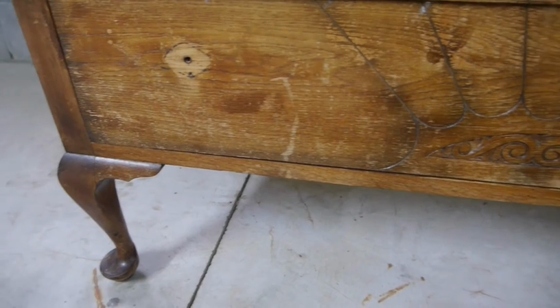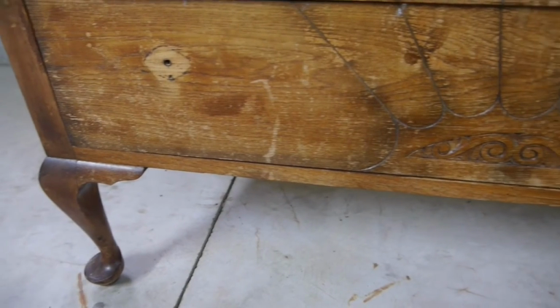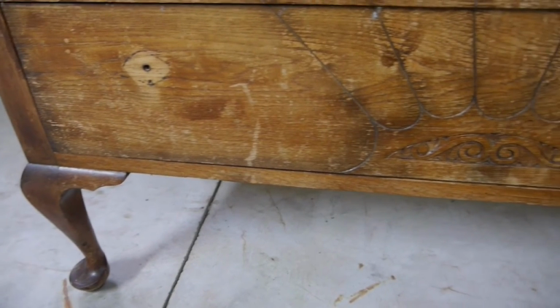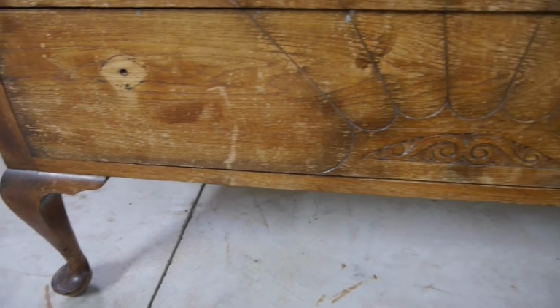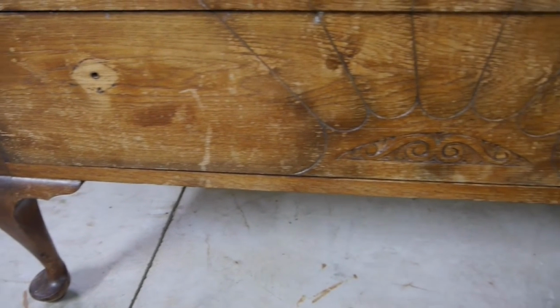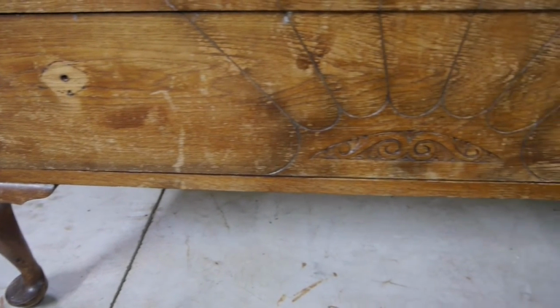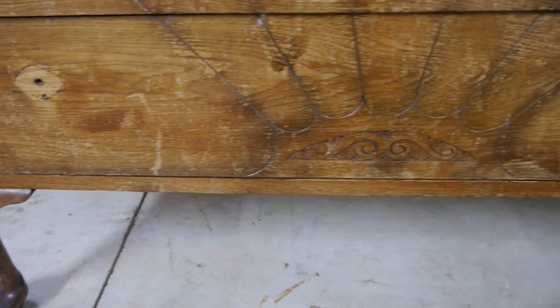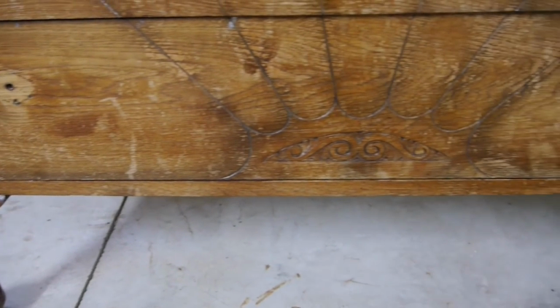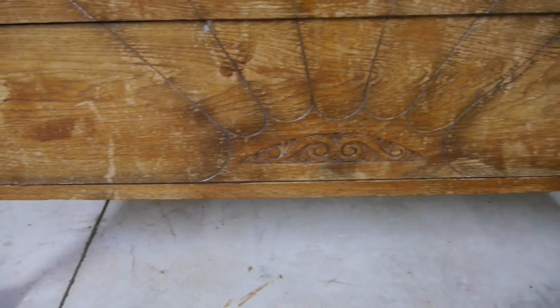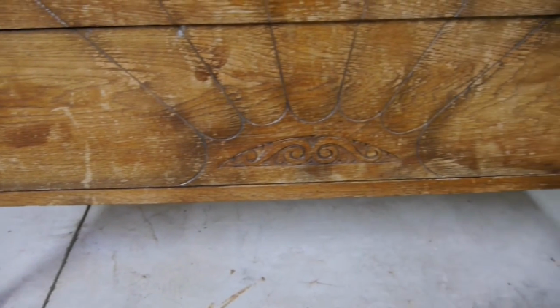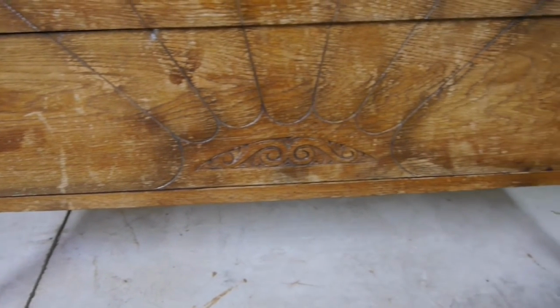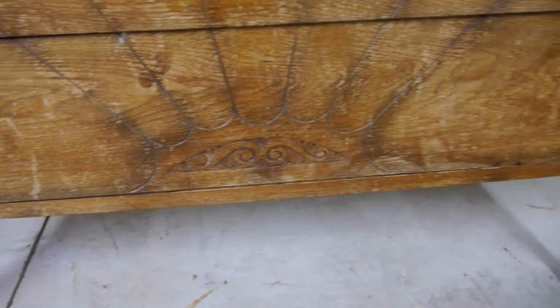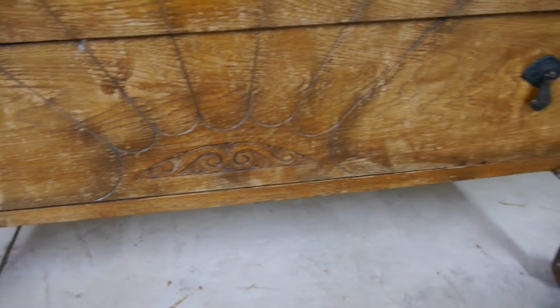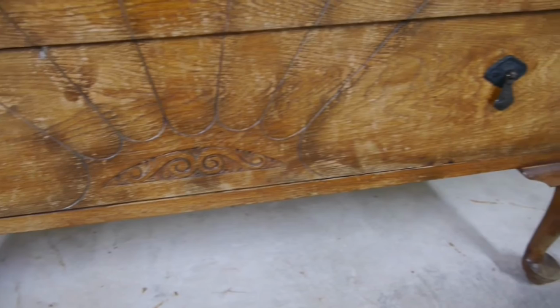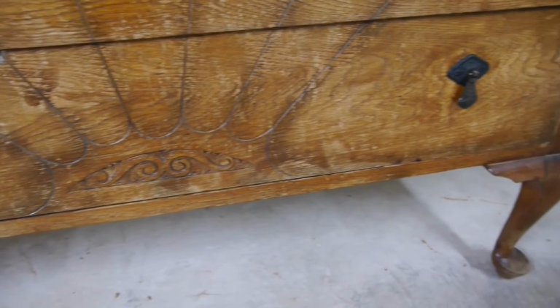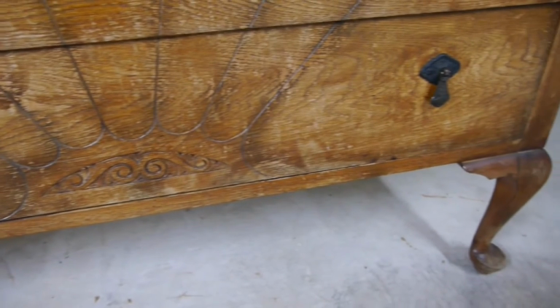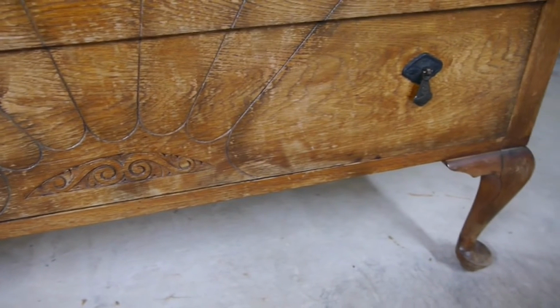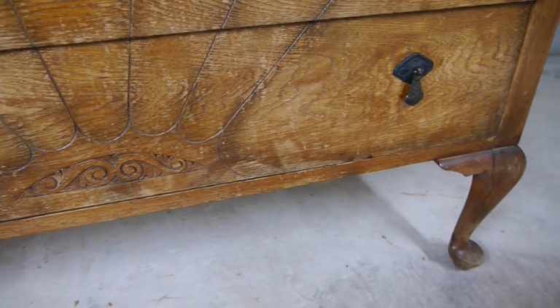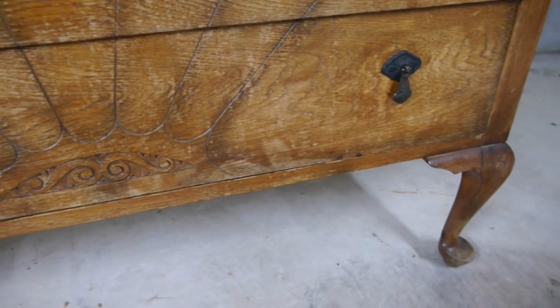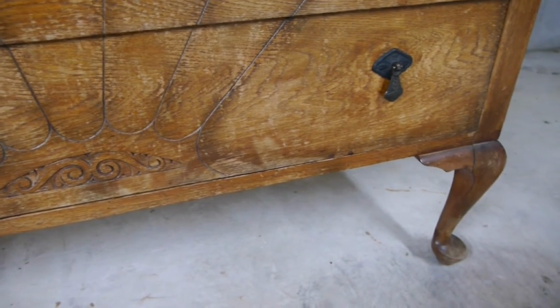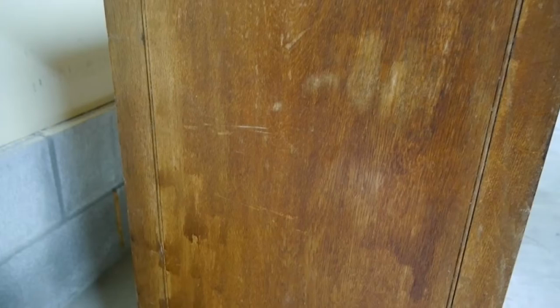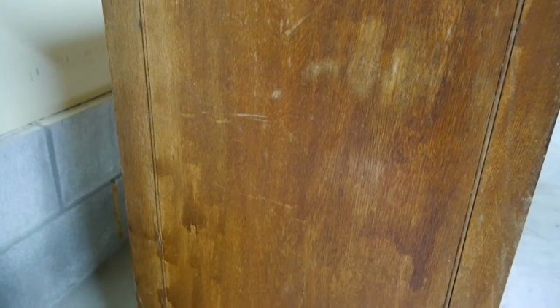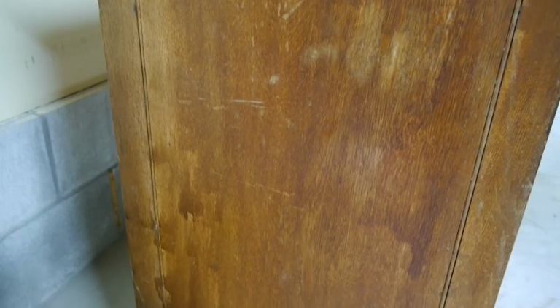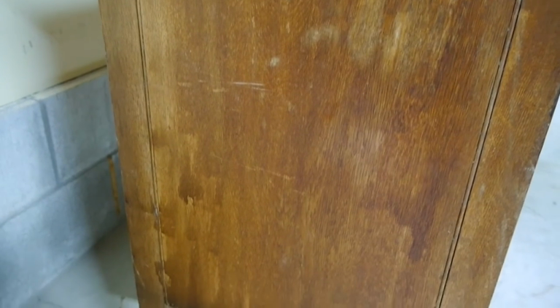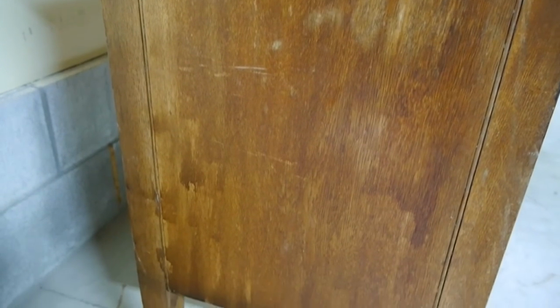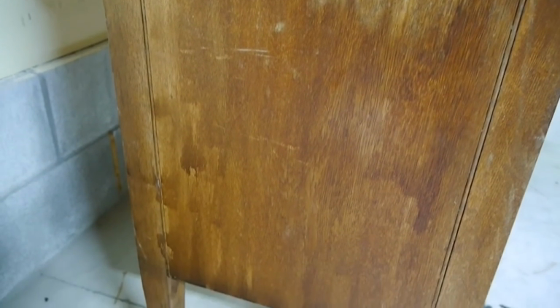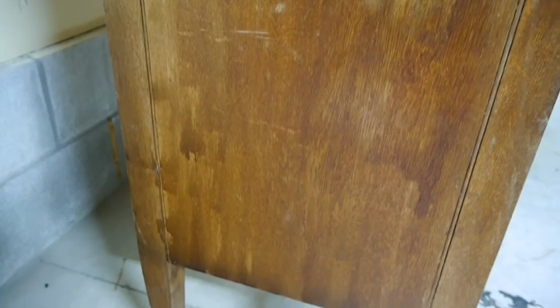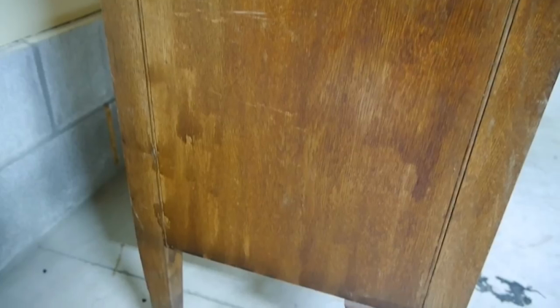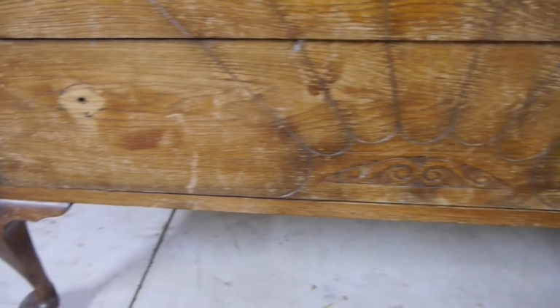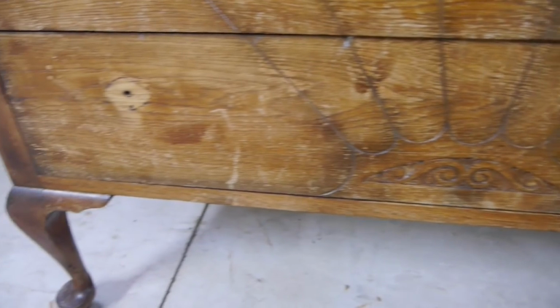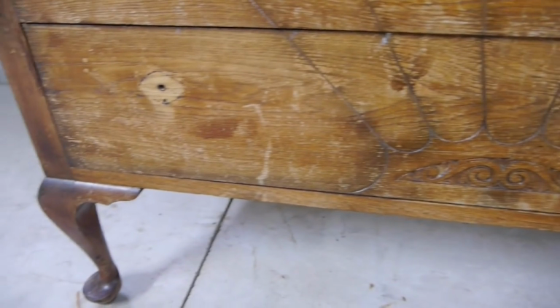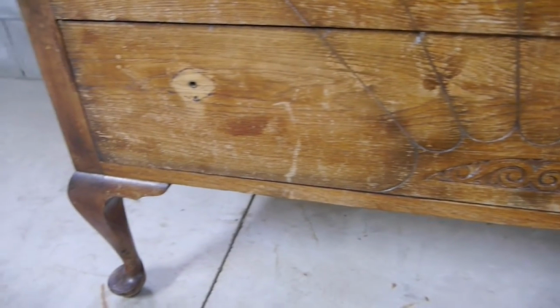It has beautiful detailing across the drawers in a petal-like shape, intricate carving on the bottom drawer and some detailing on the sides, along with these beautiful curved feet at the front.